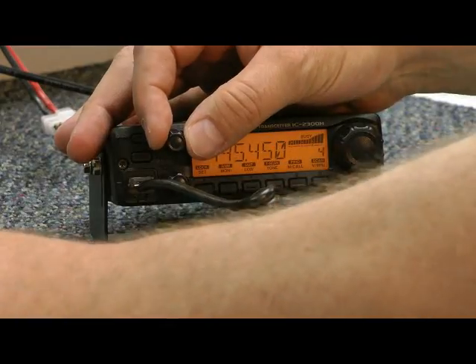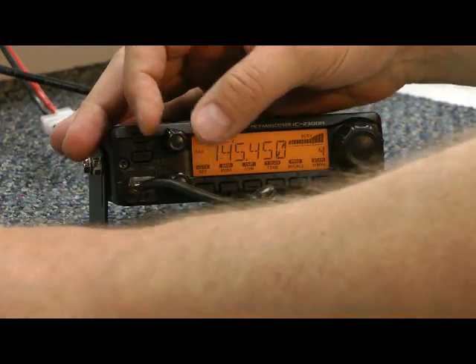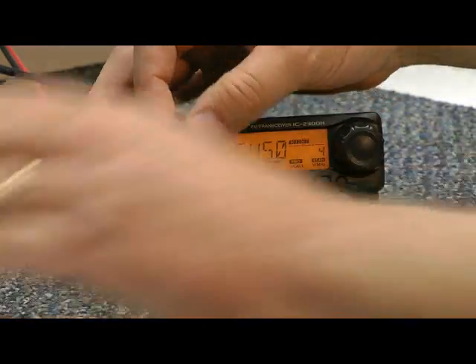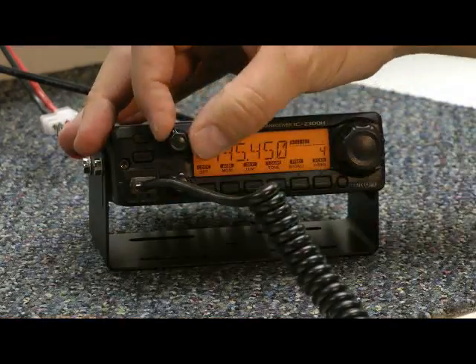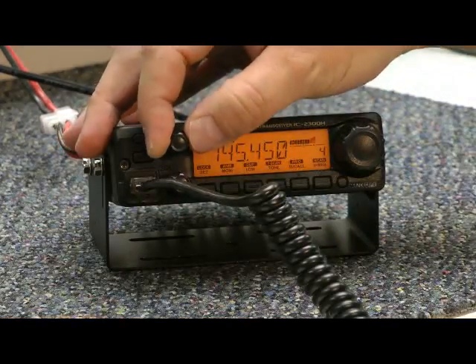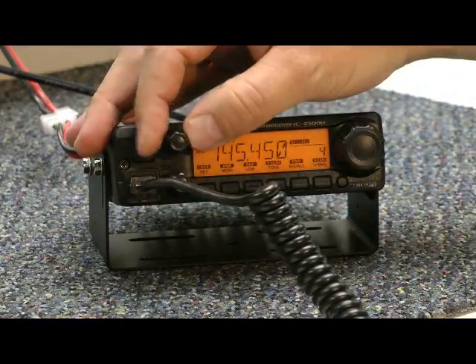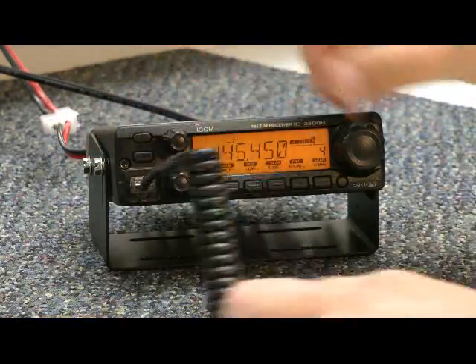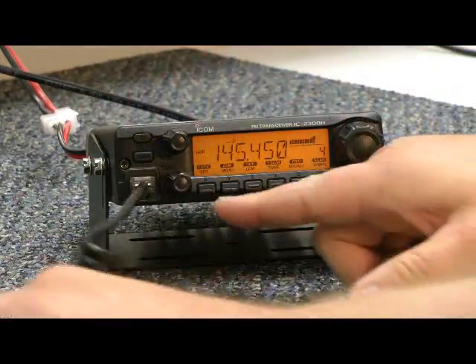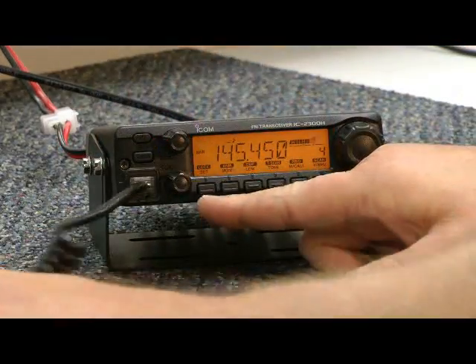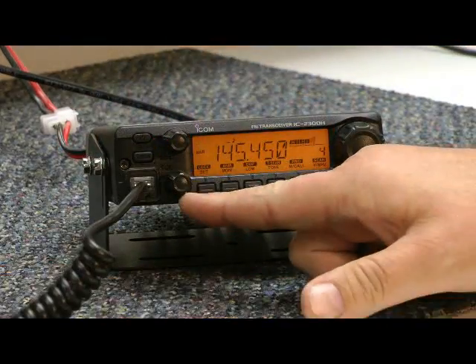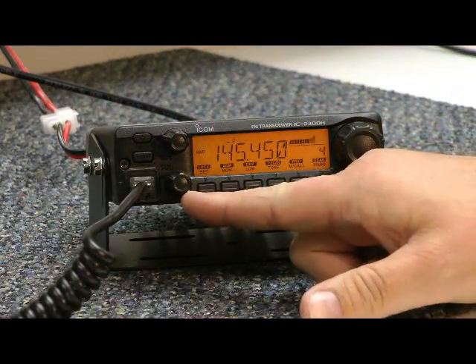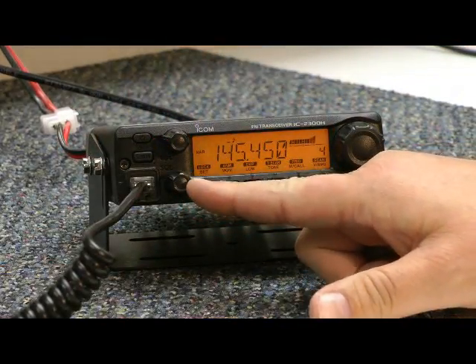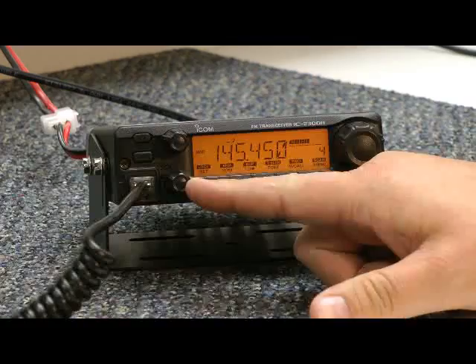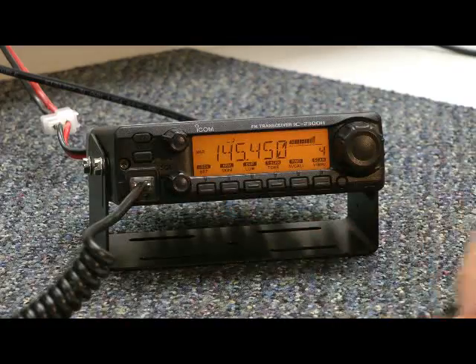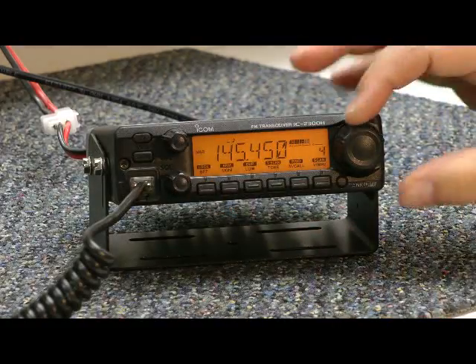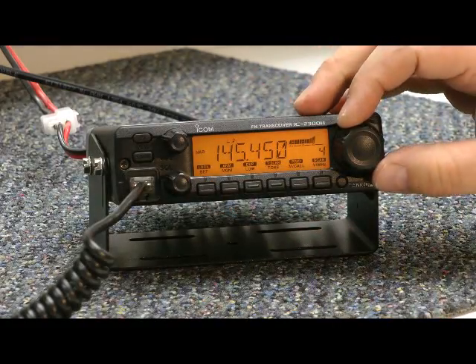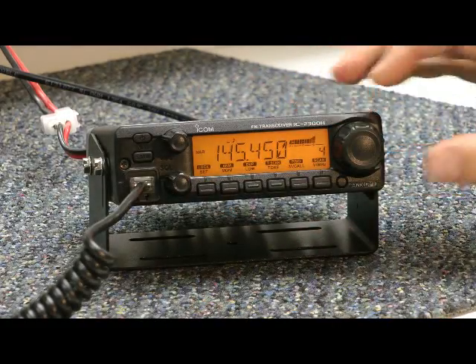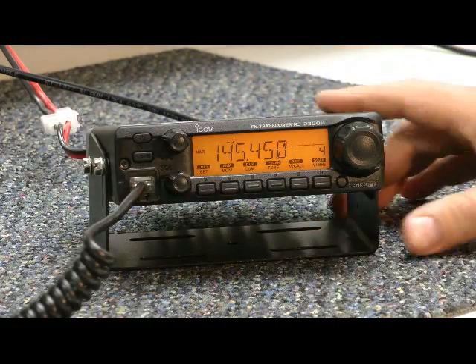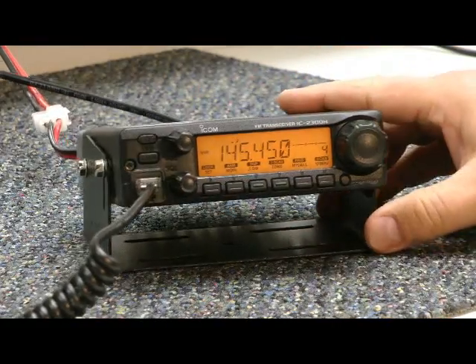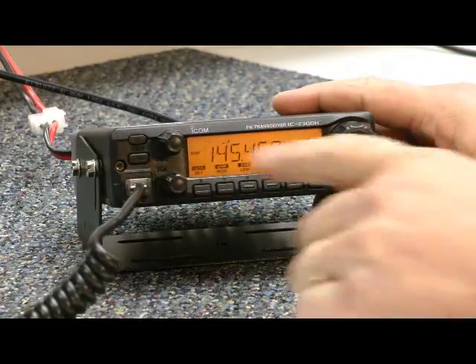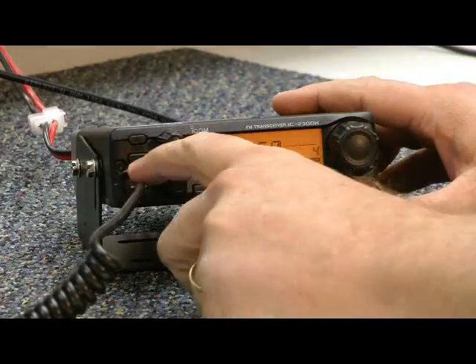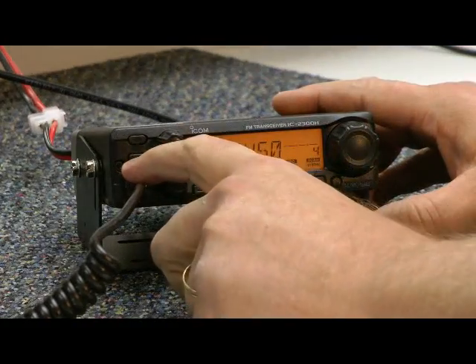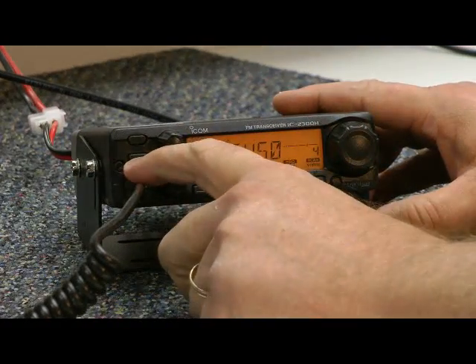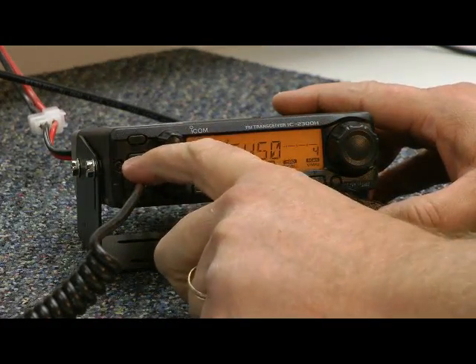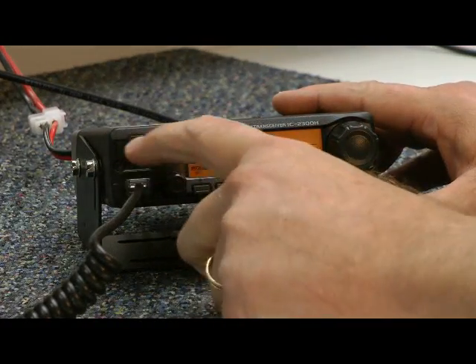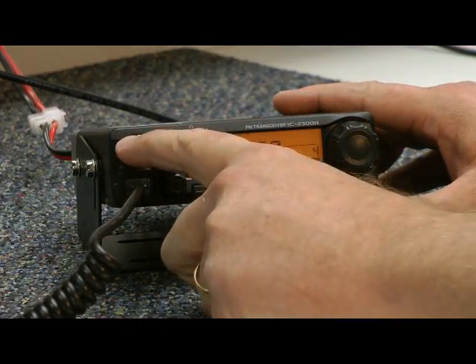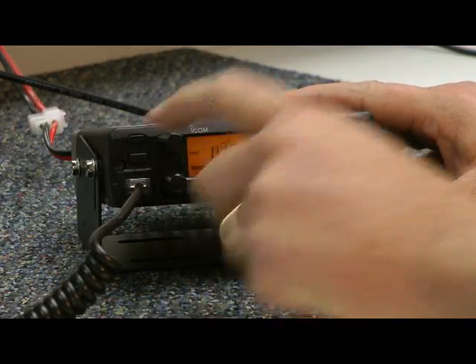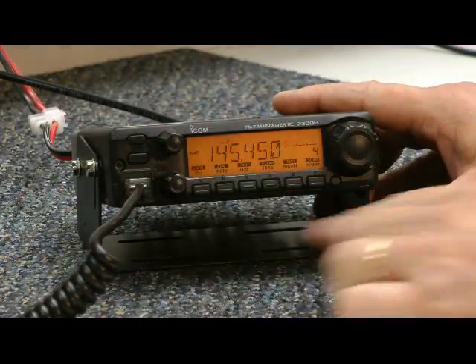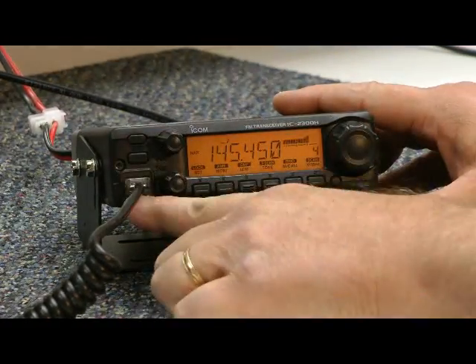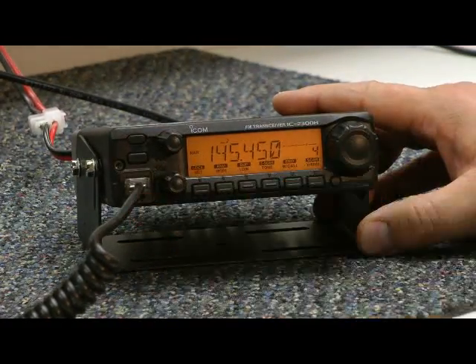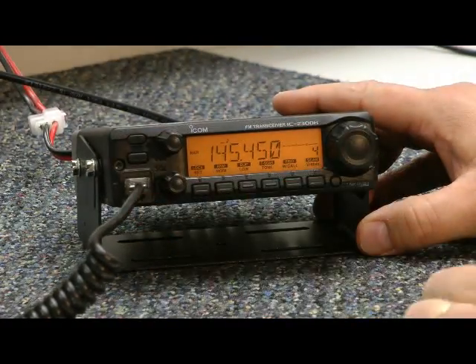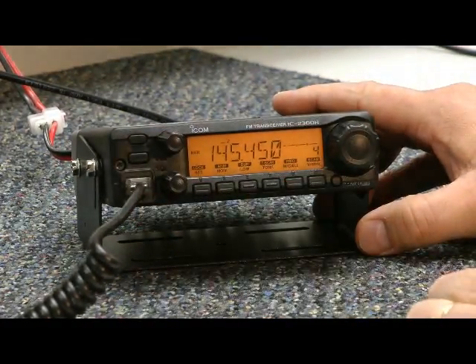The volume control is on top. The squelch control is underneath. This is the tuning knob. The memory right button. Here's the power button. That's where the microphone goes in.